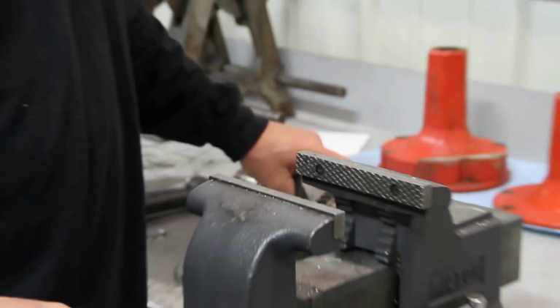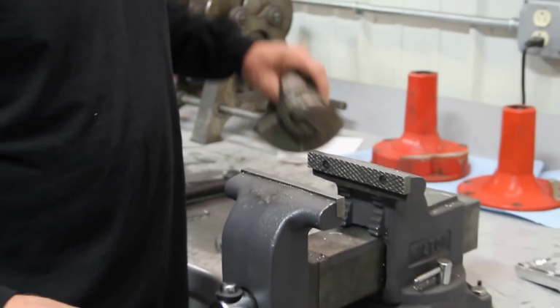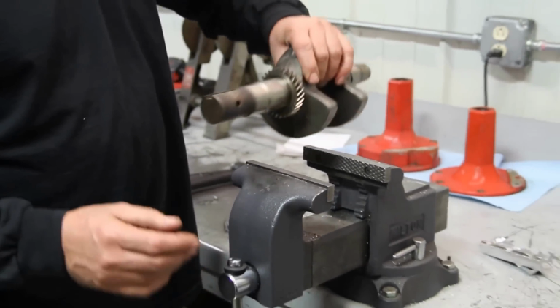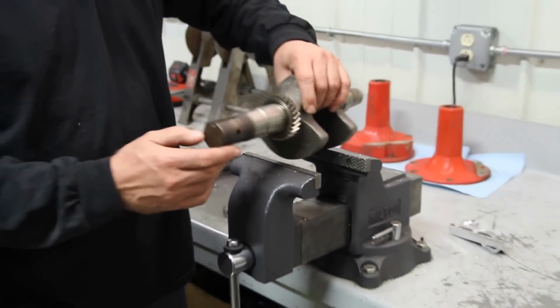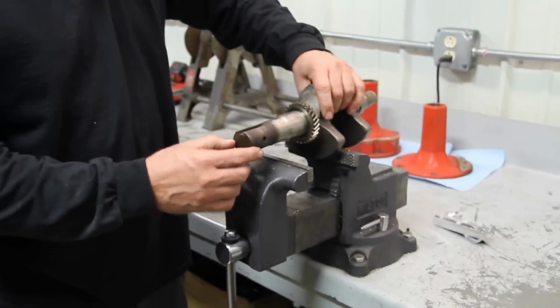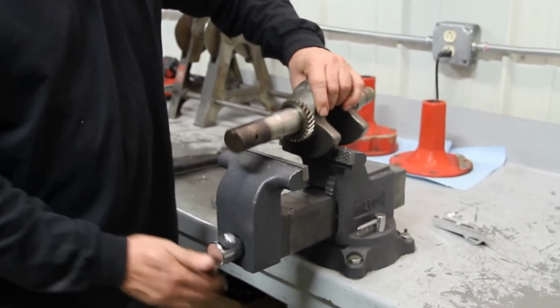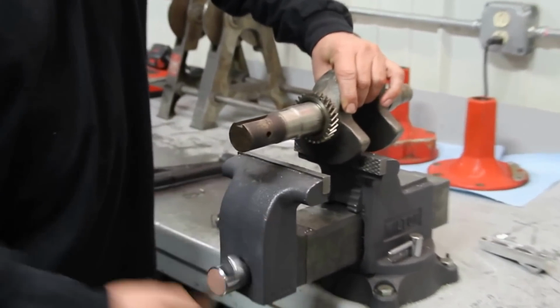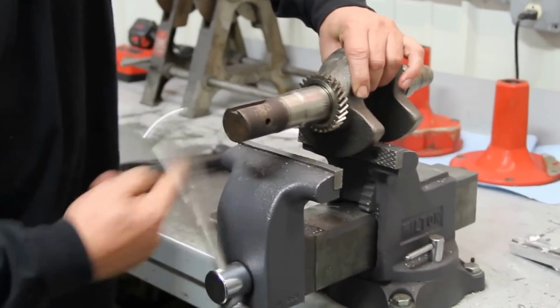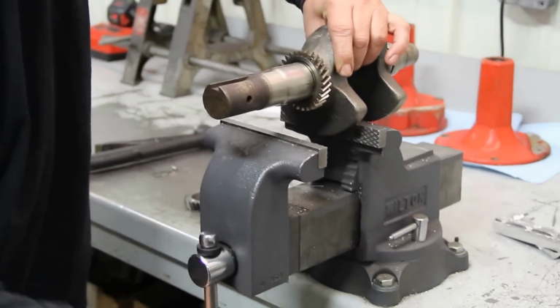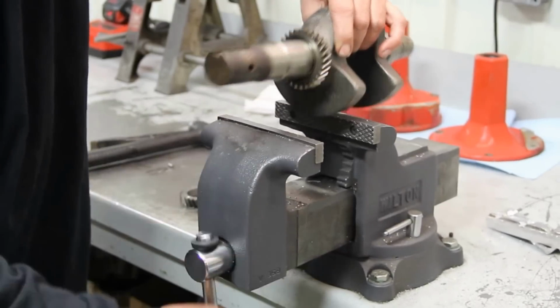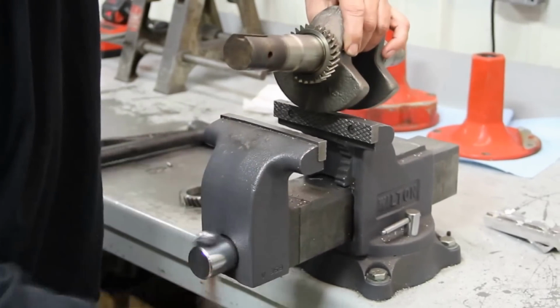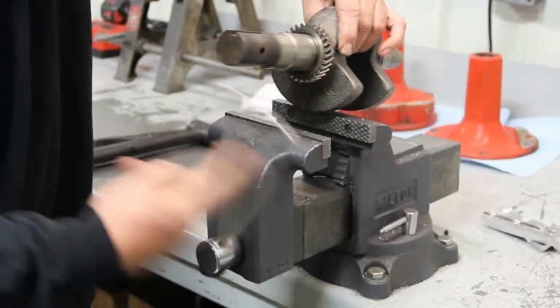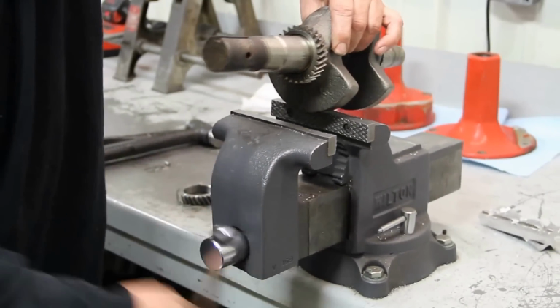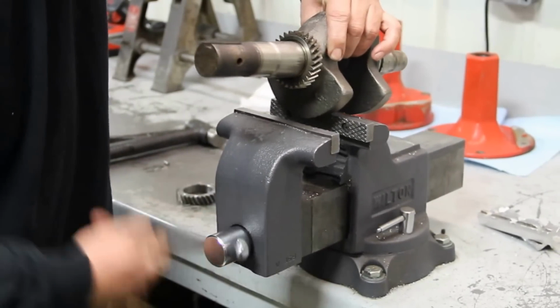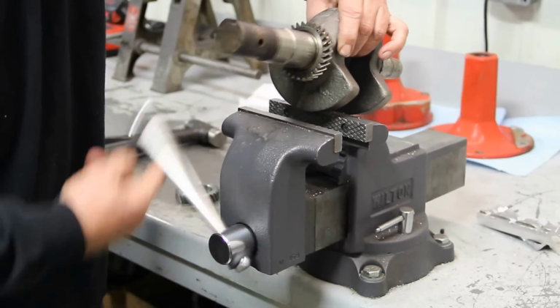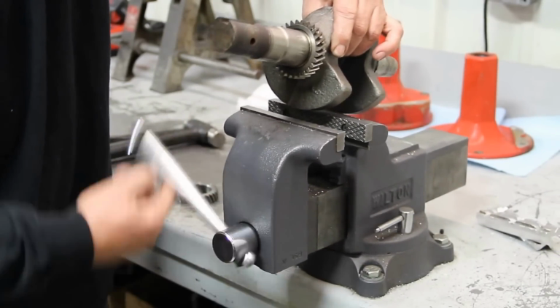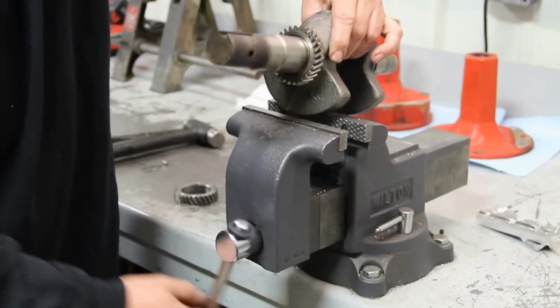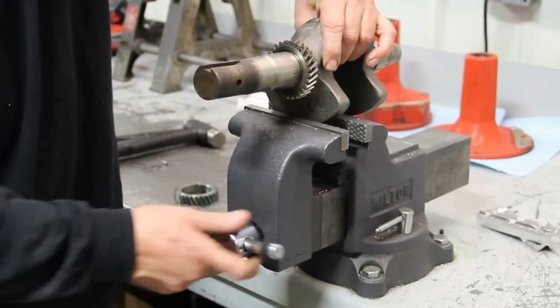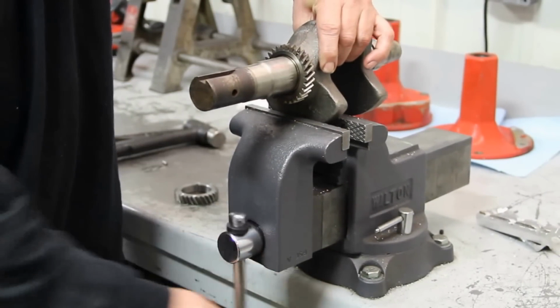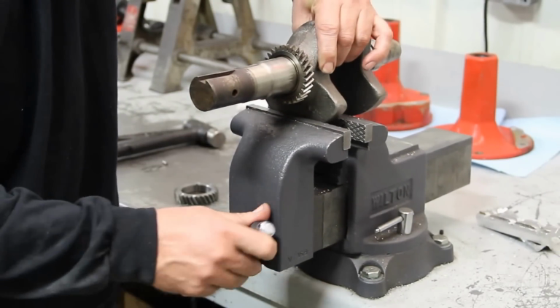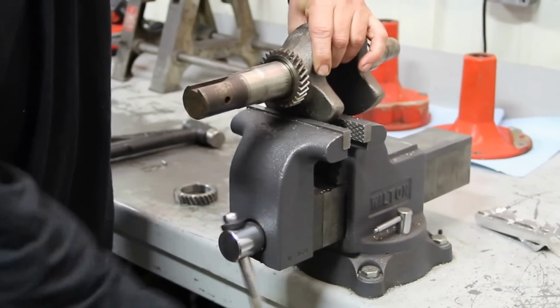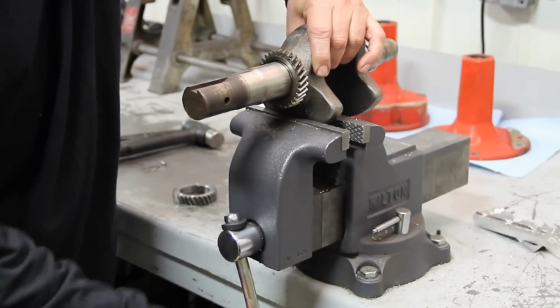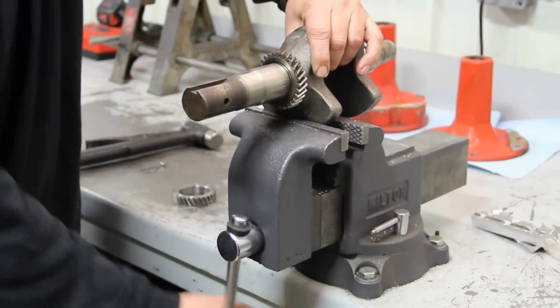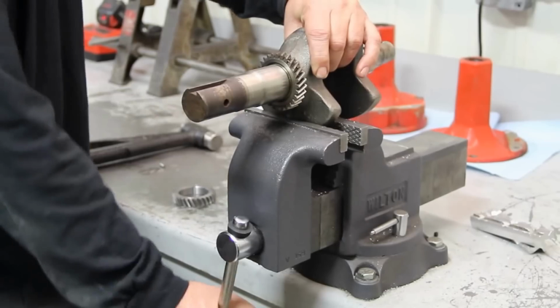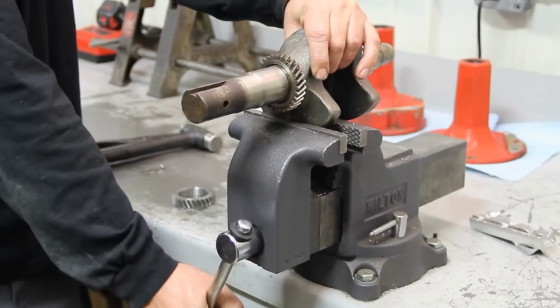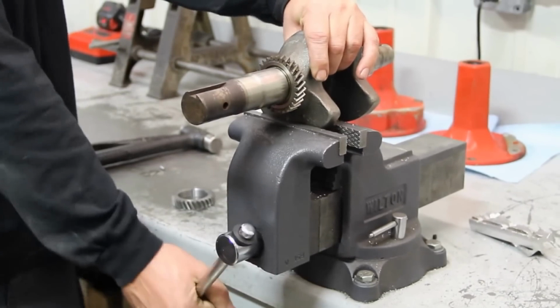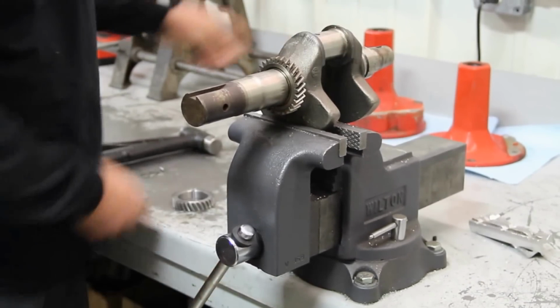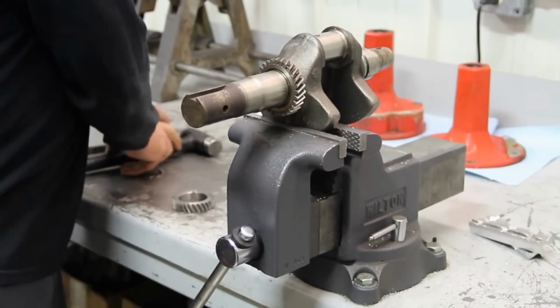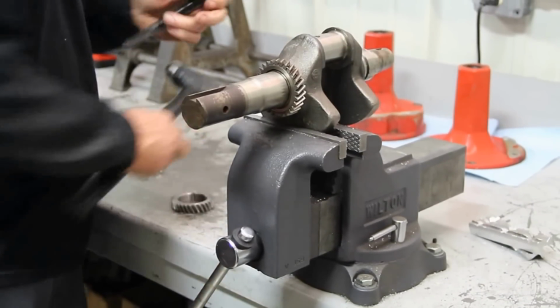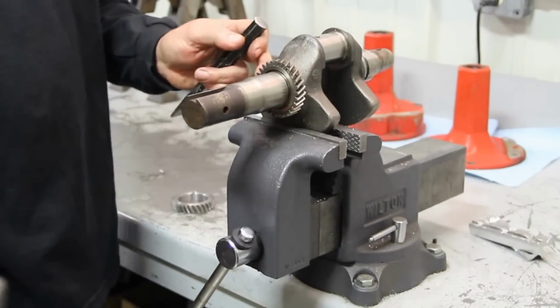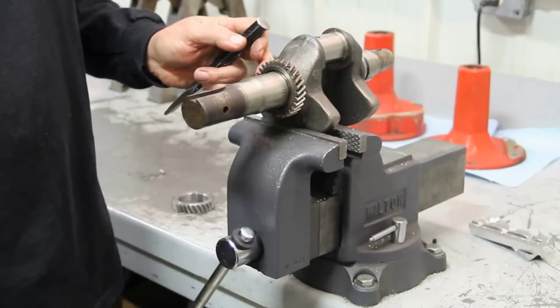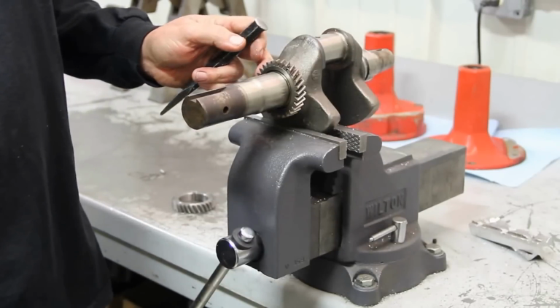The first thing we're going to do is clamp this thing in the vise. We'll roll the vise here and grab all the counterweight. Then we can take a punch and a chisel, and this will pop right off.